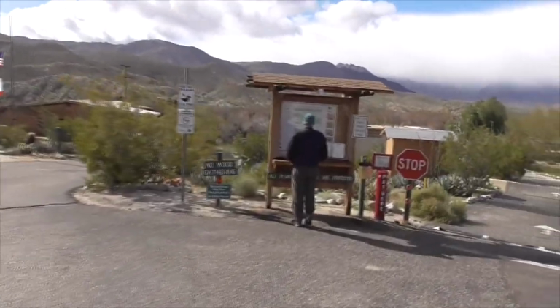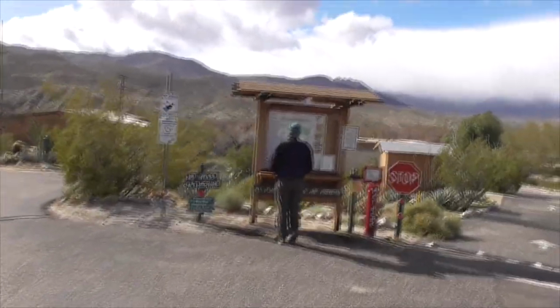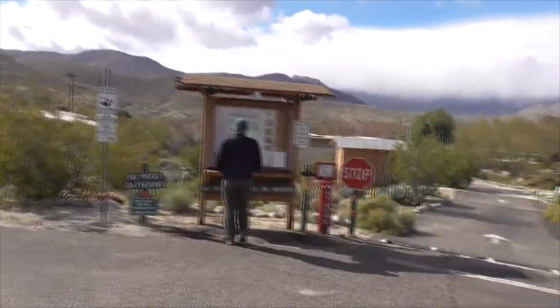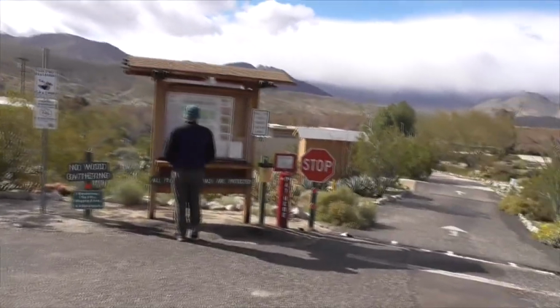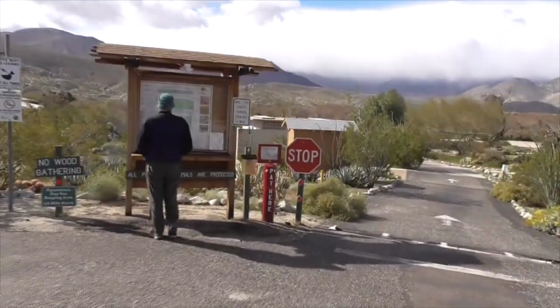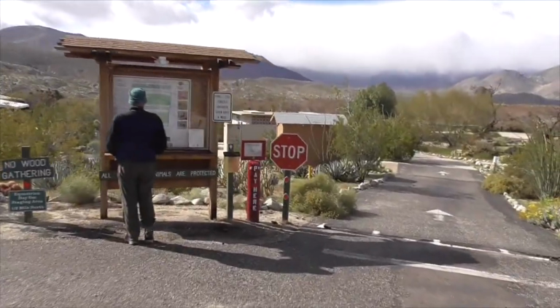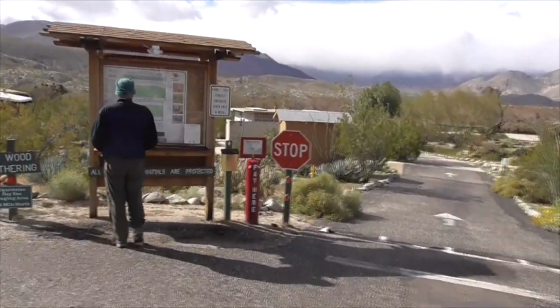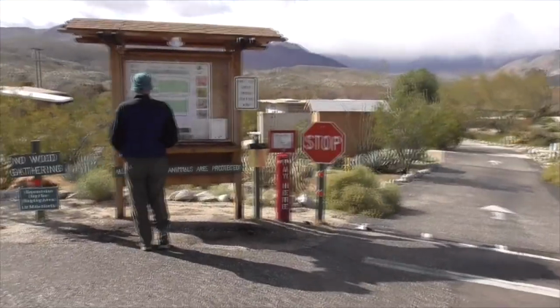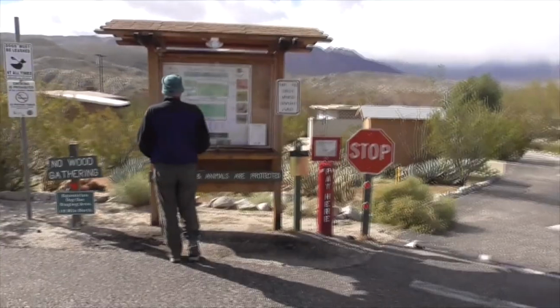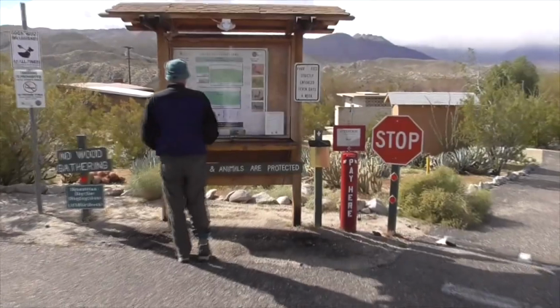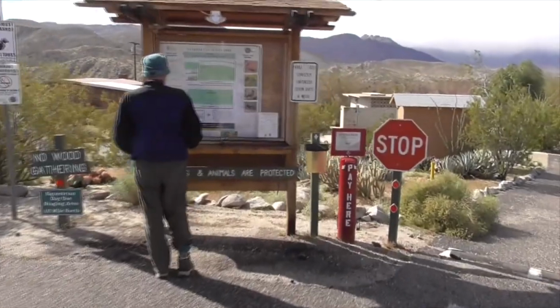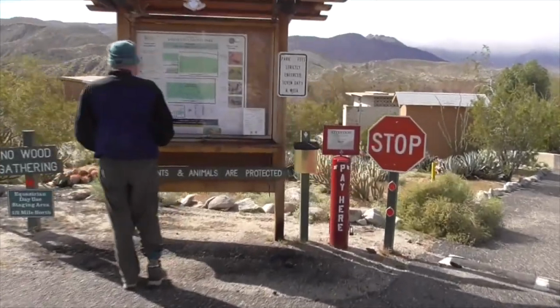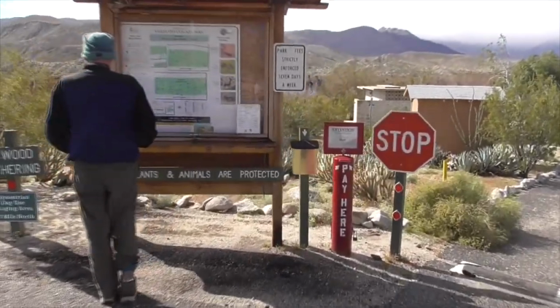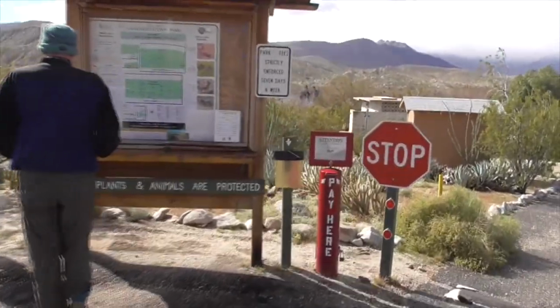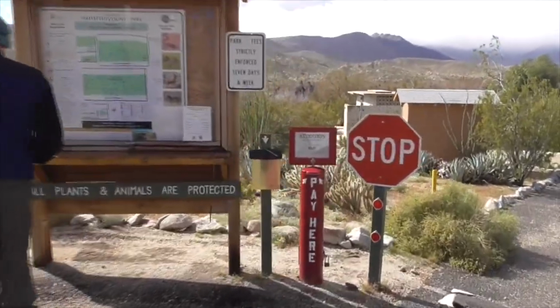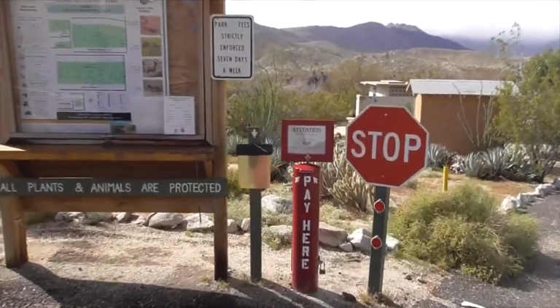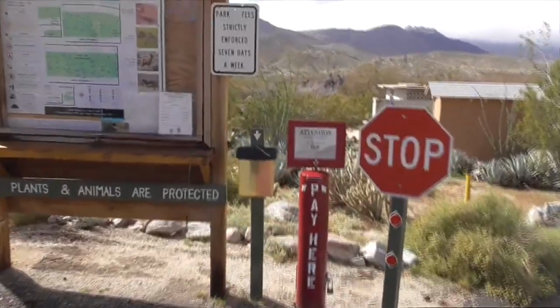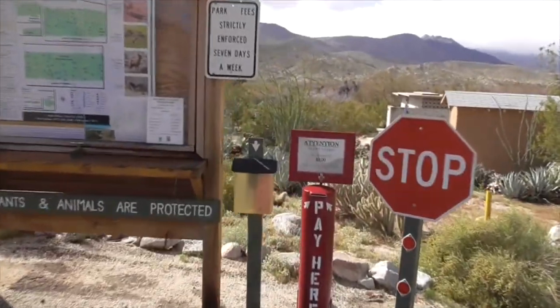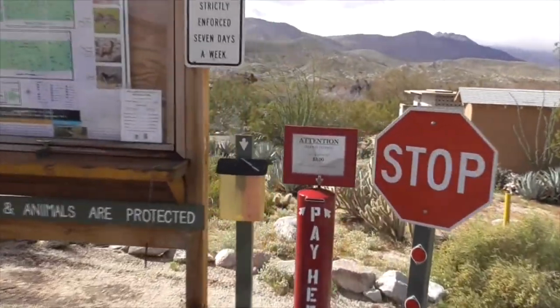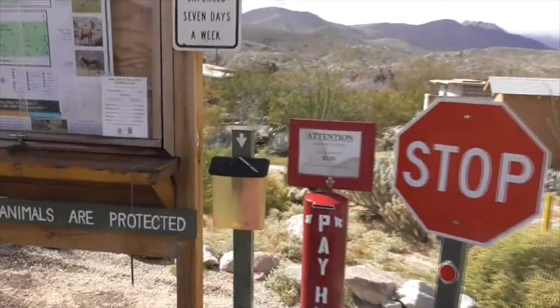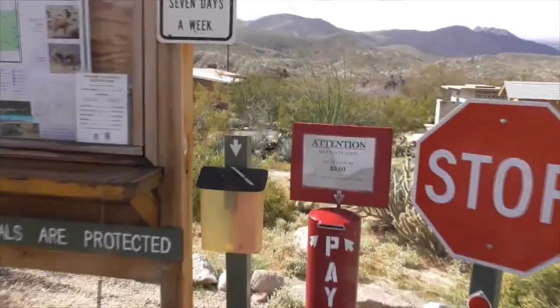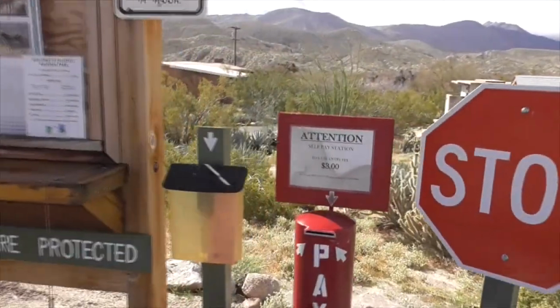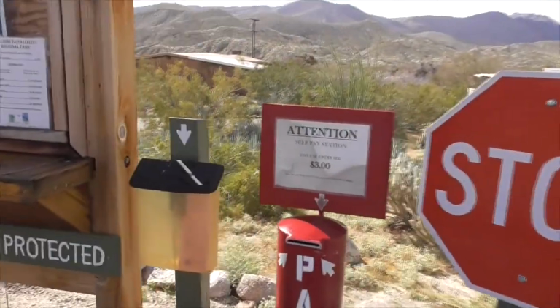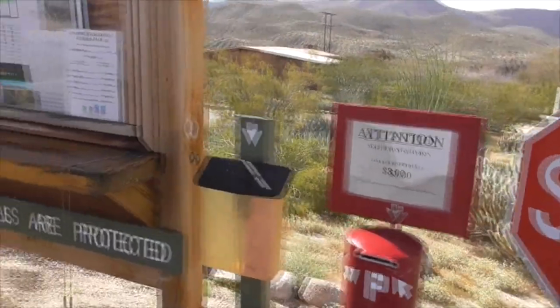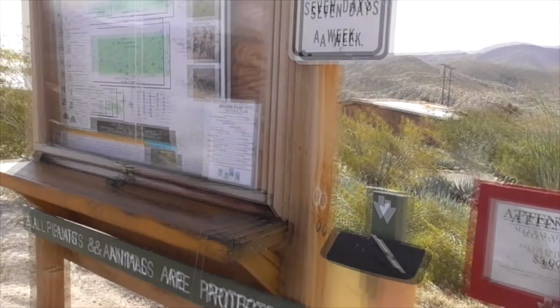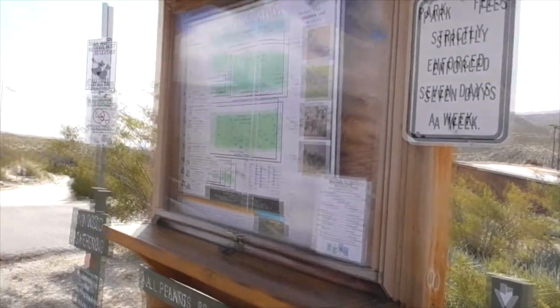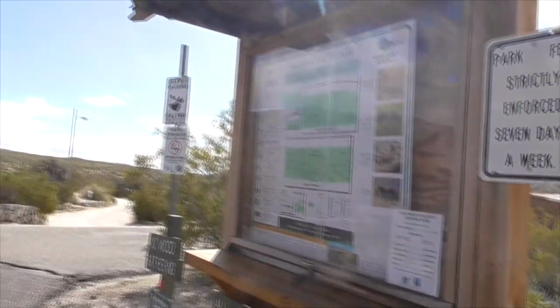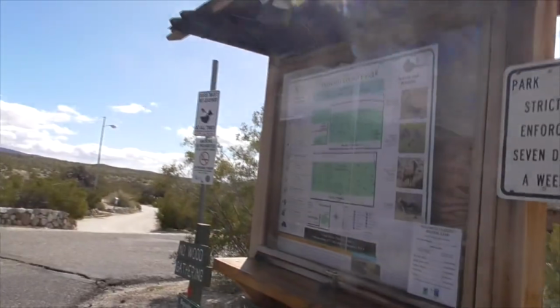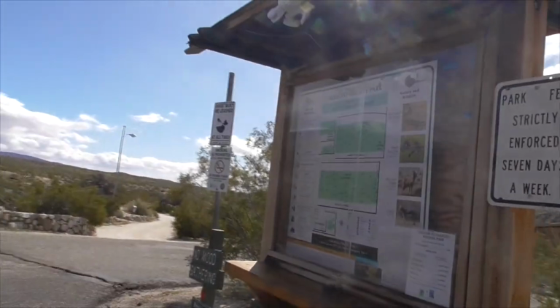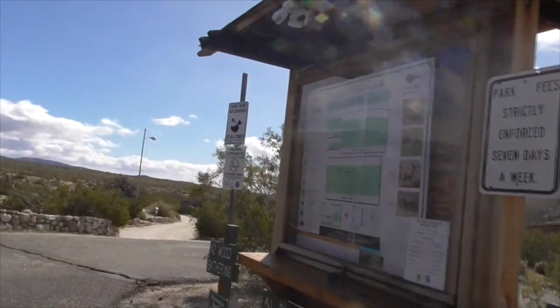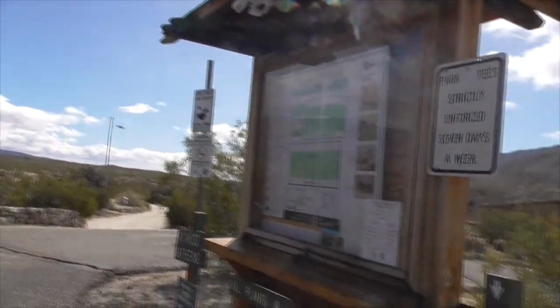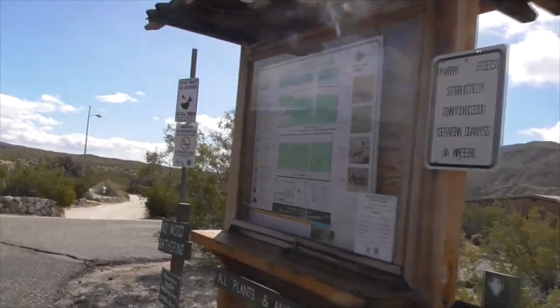When you enter, it's a $3 fee at a little self-pay station. There are lots of maps of where you're going.